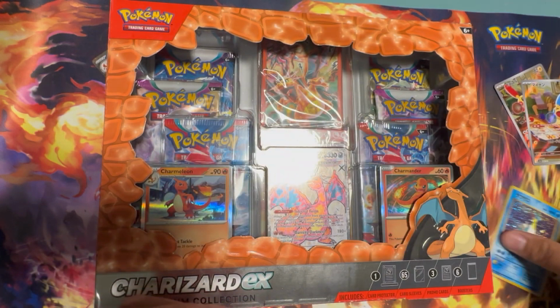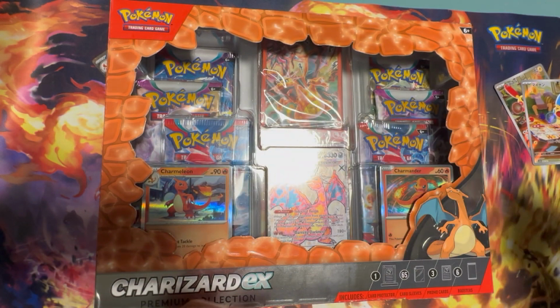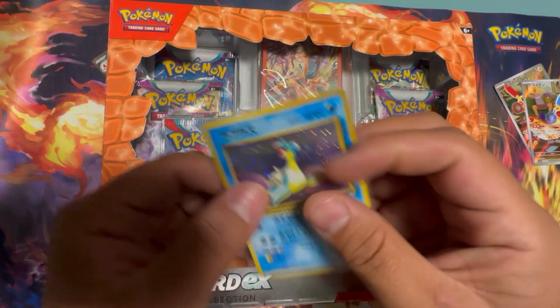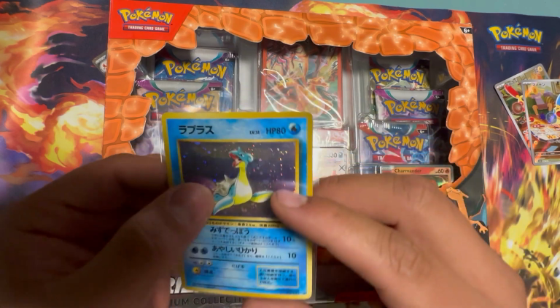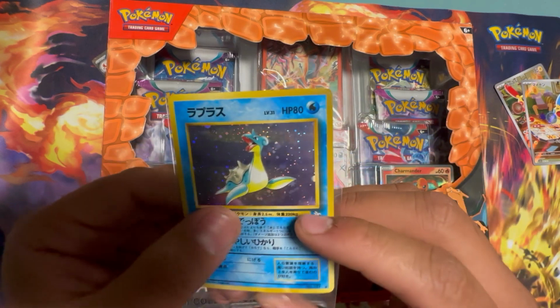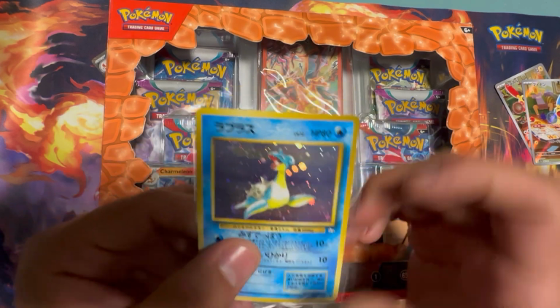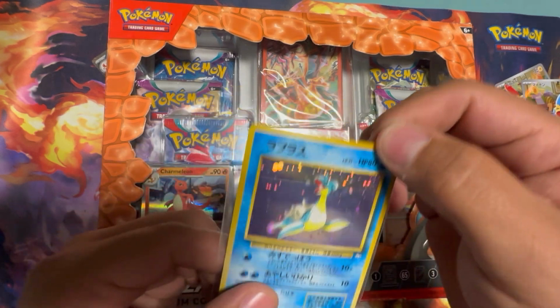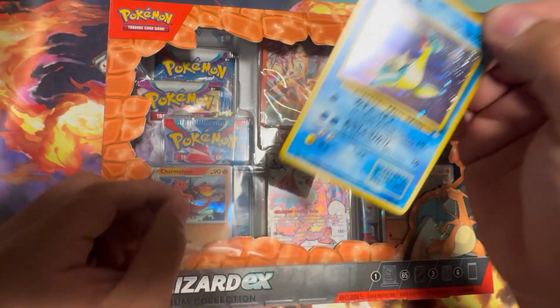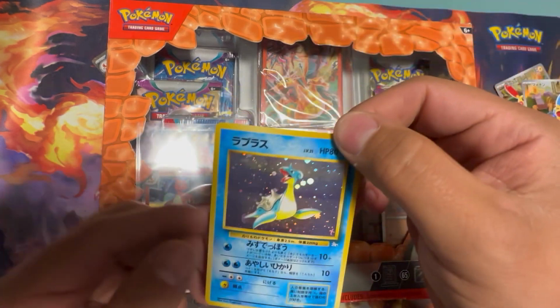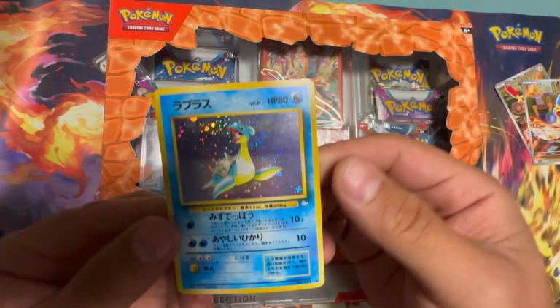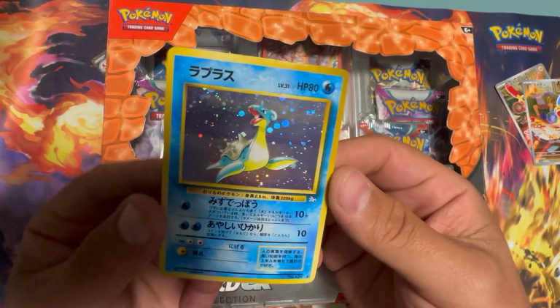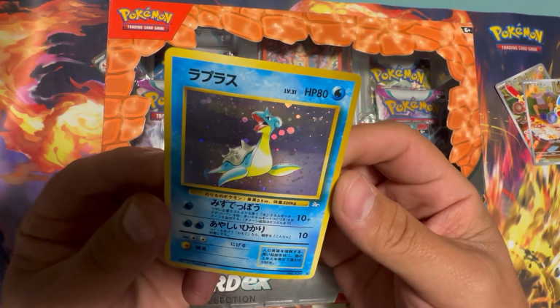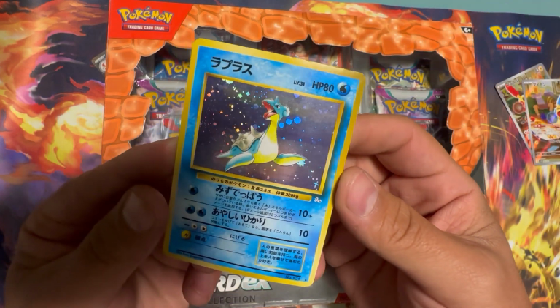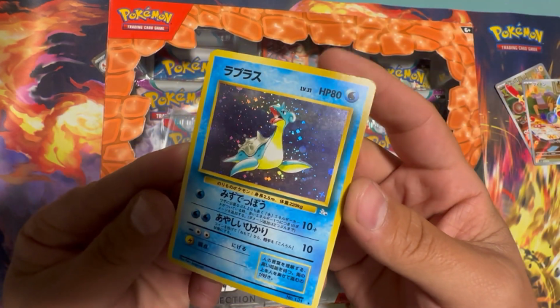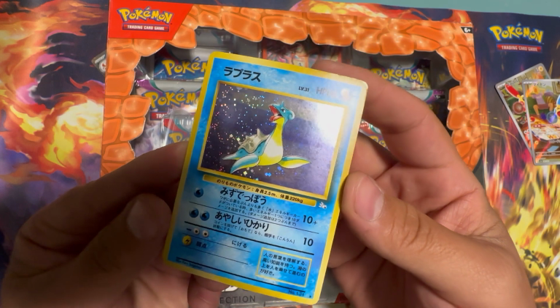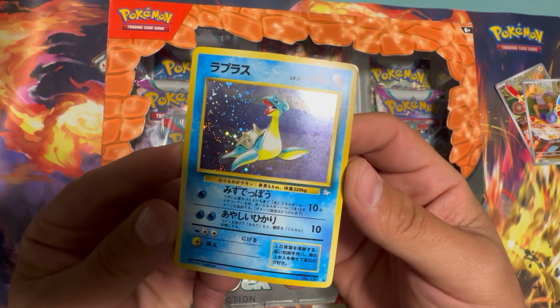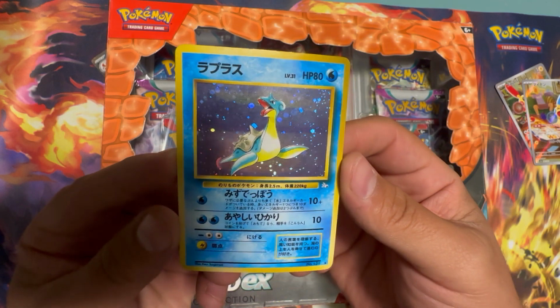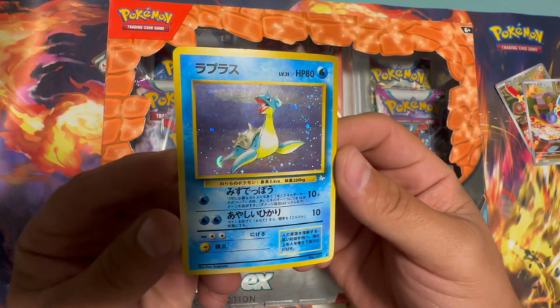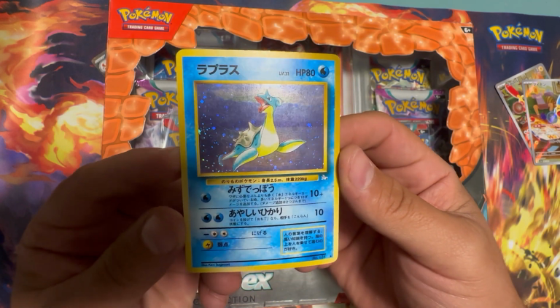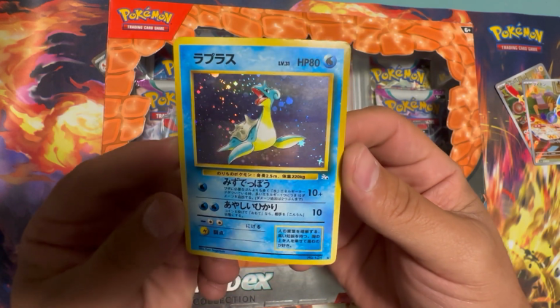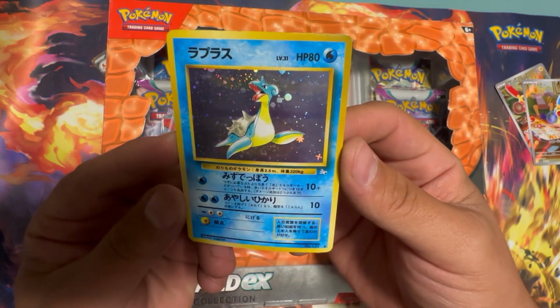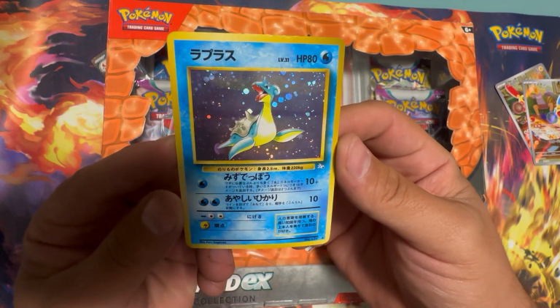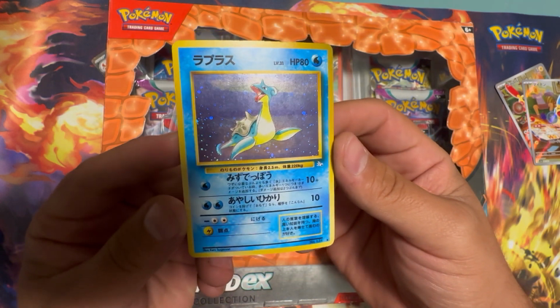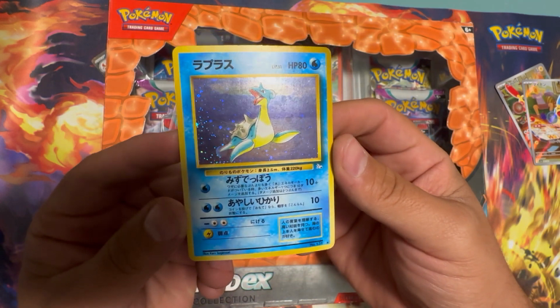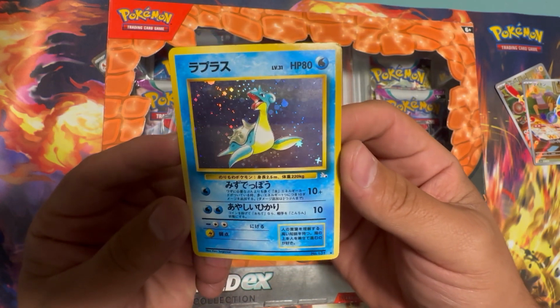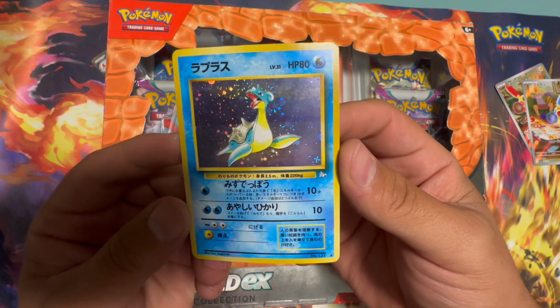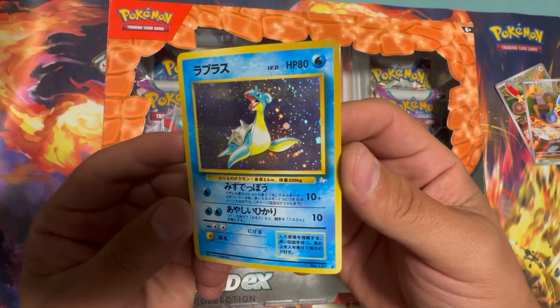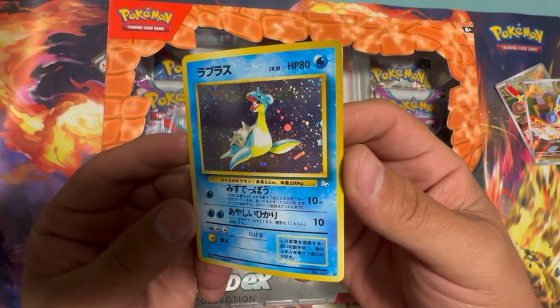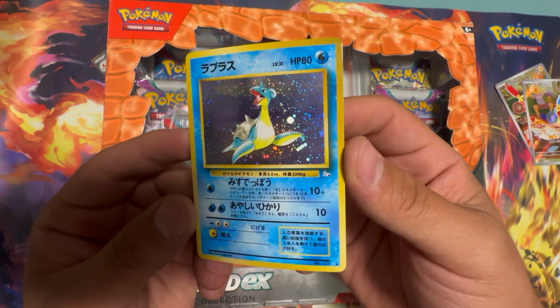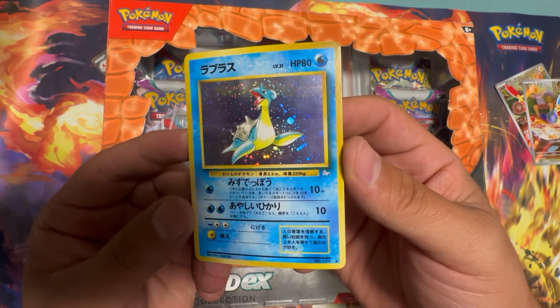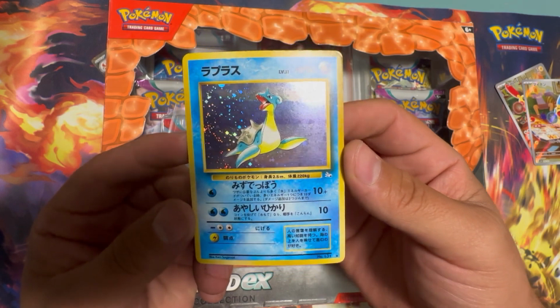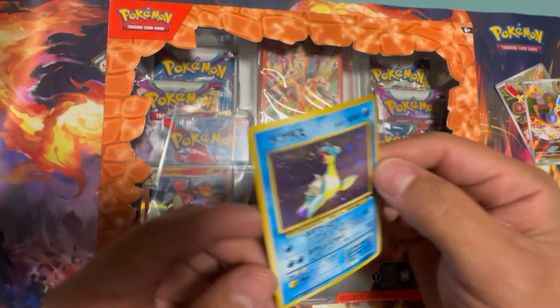I also picked up OG Lapras in Japanese. Anytime I see these, I like to pick them up. I'm trying to find some with the swirl, but they're getting a little bit harder to find.